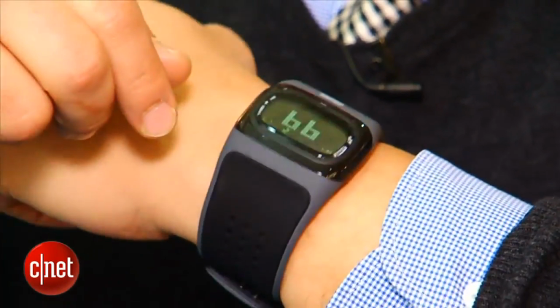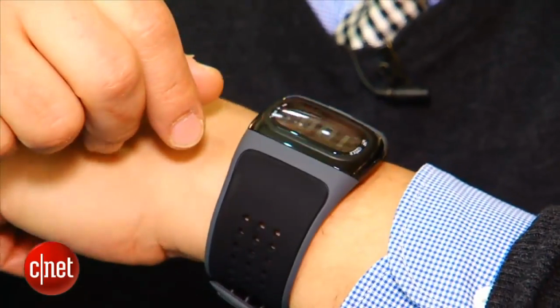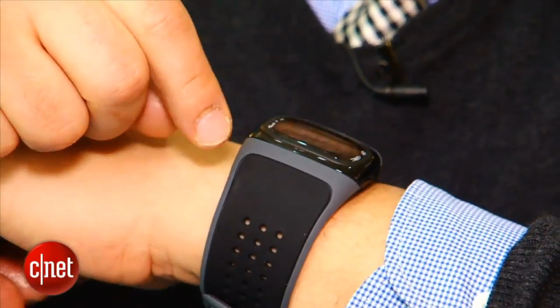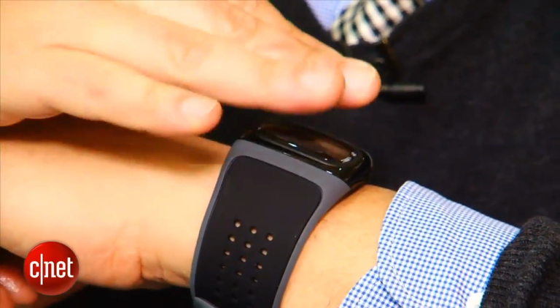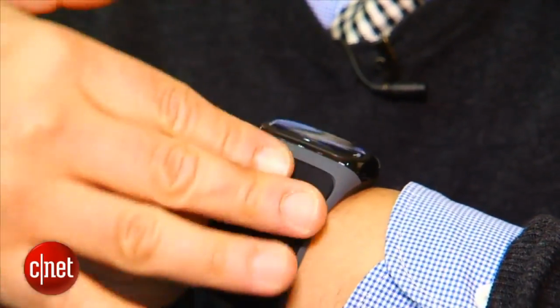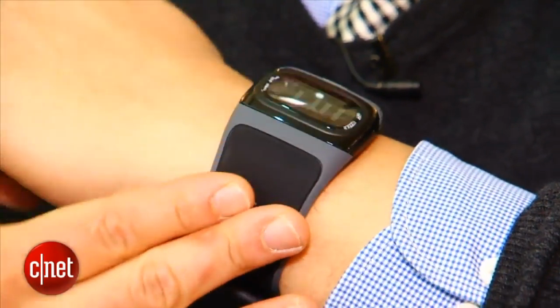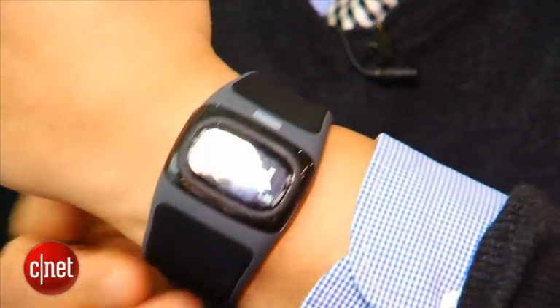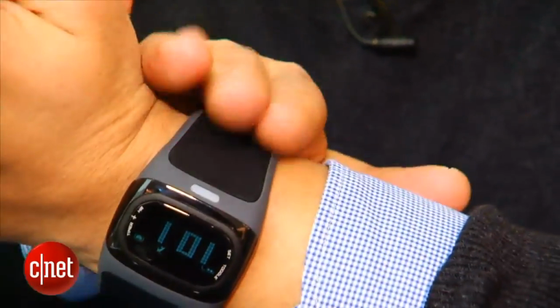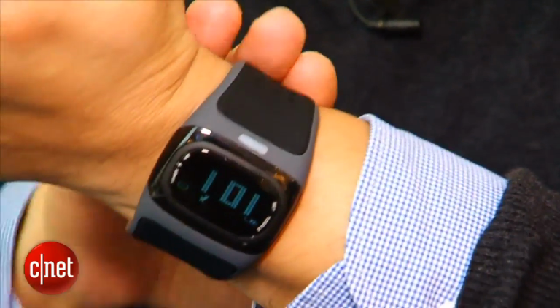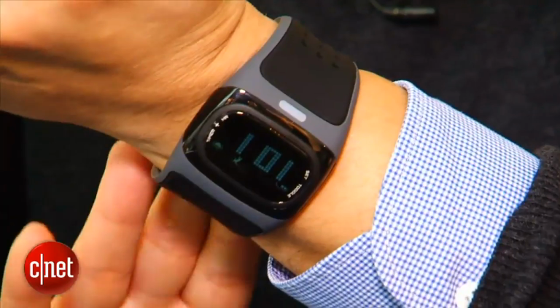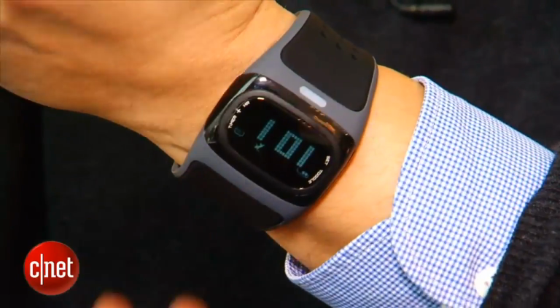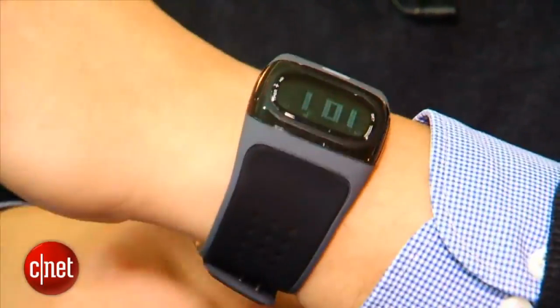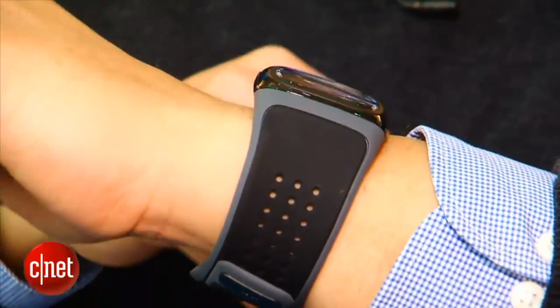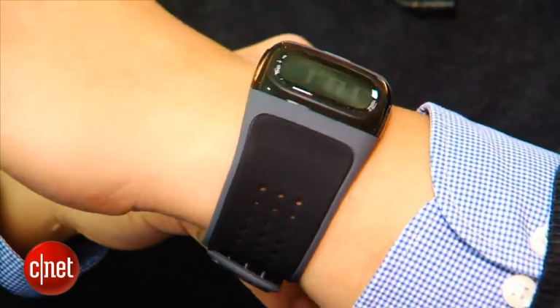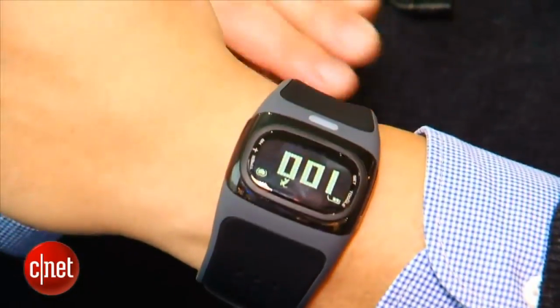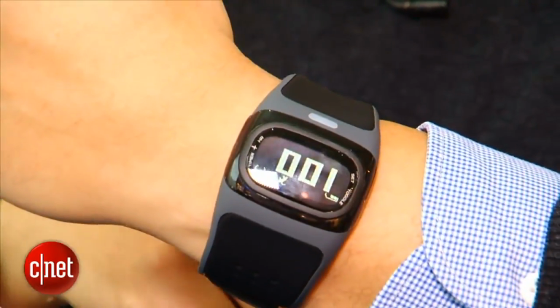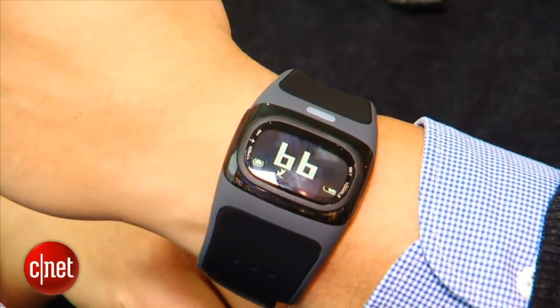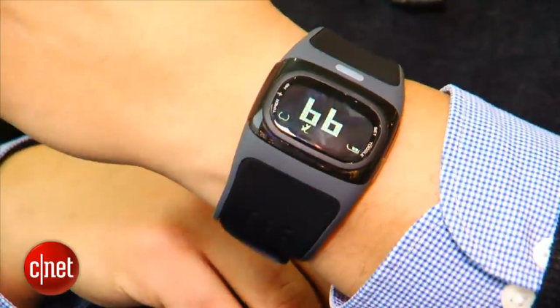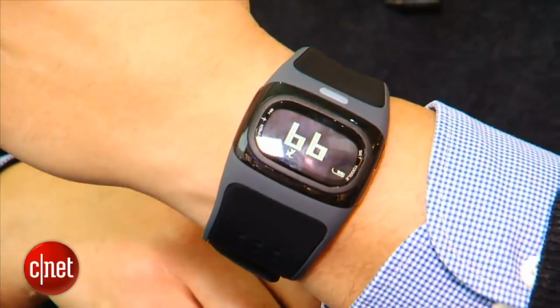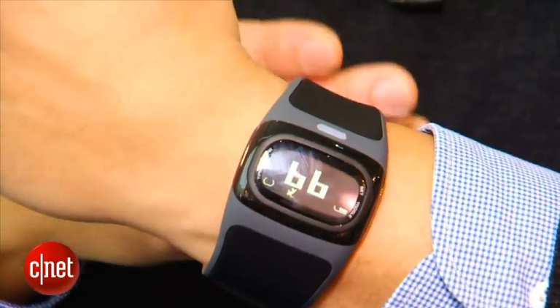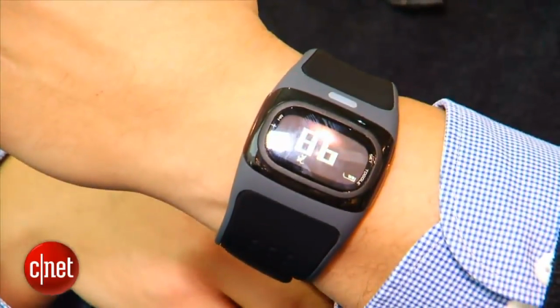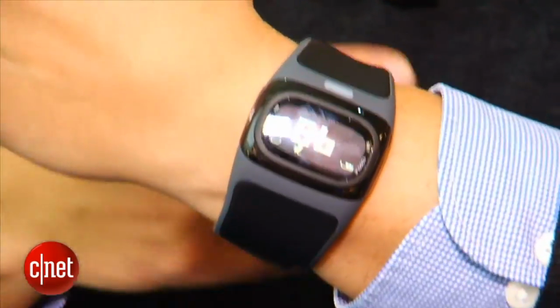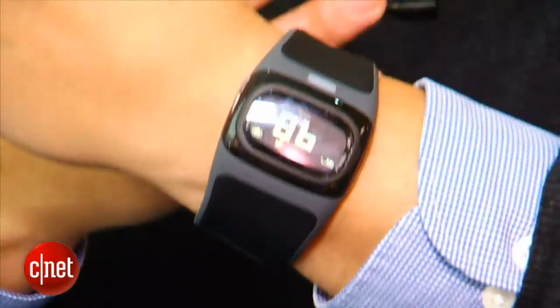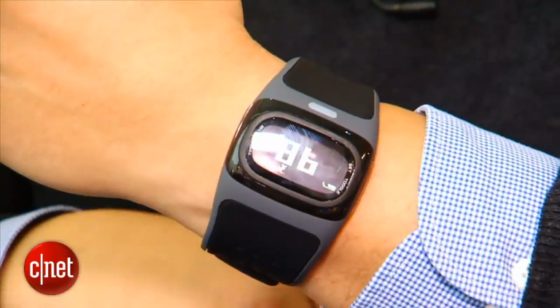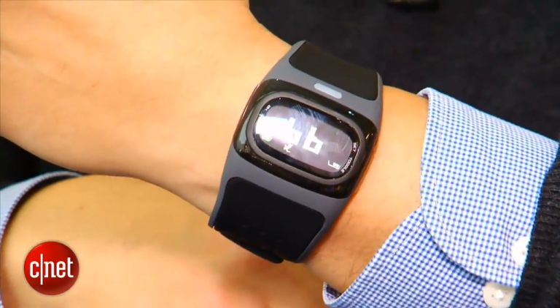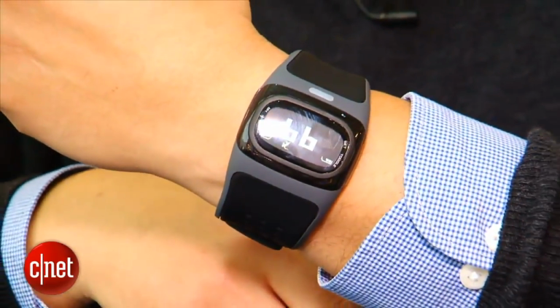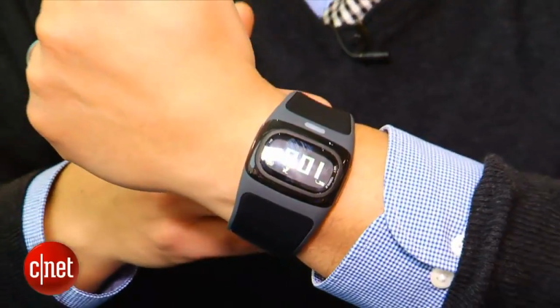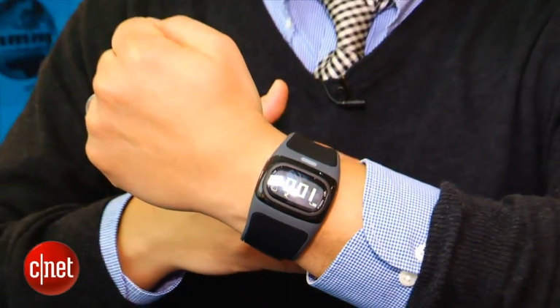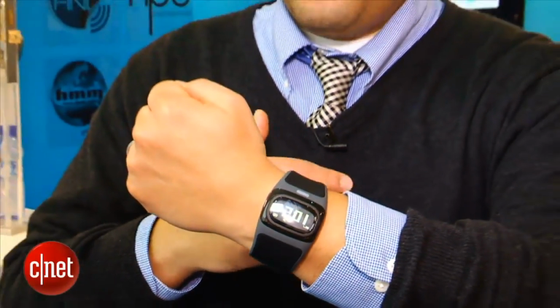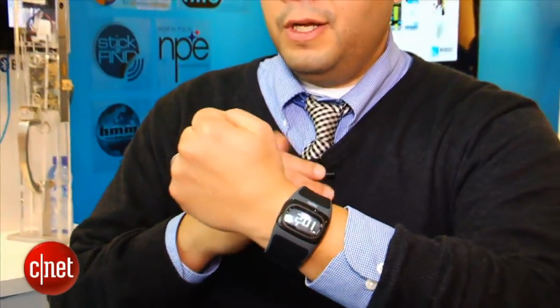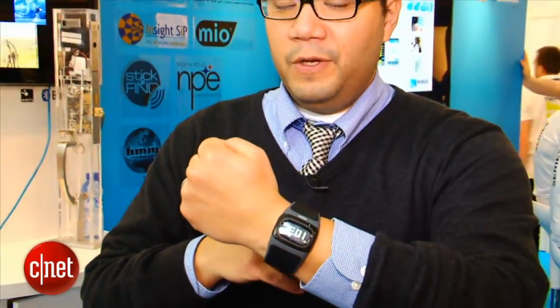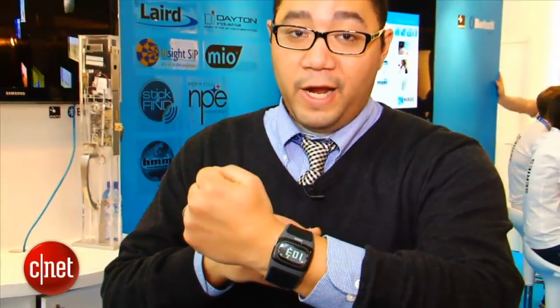You also have this rubber strap that is basically silicone around the whole watch. And as a matter of fact the whole watch is water resistant so you can go running with it. You can even swim with it, but the readings probably won't be quite accurate.